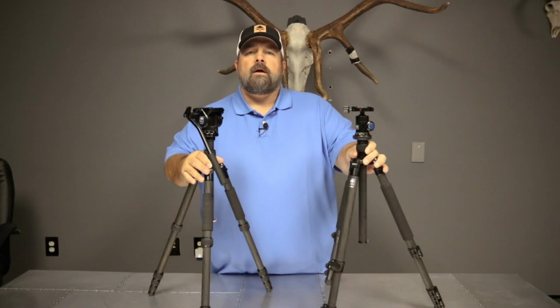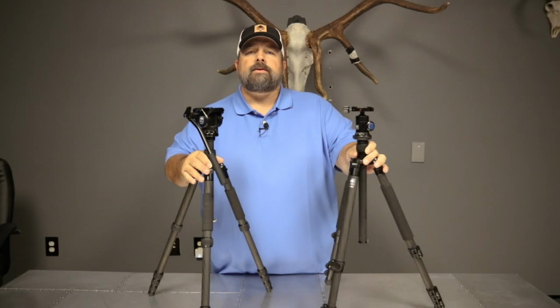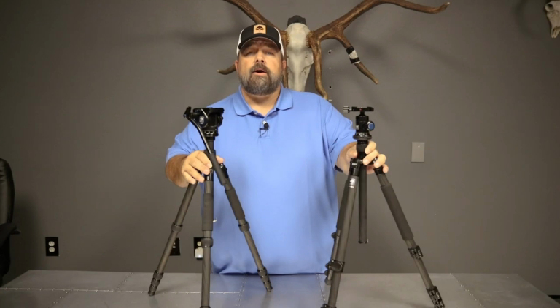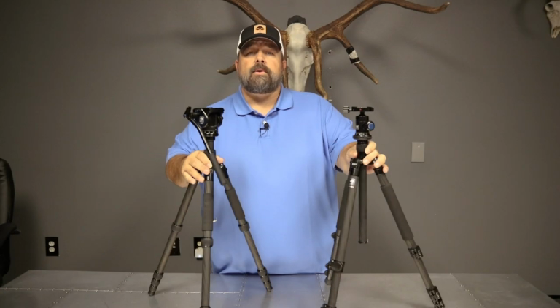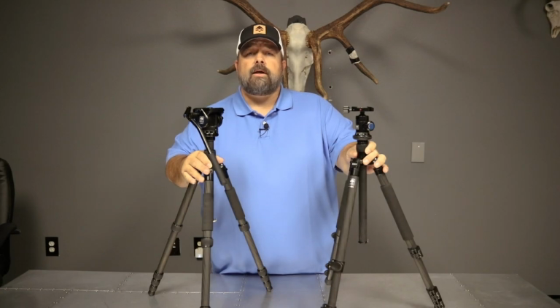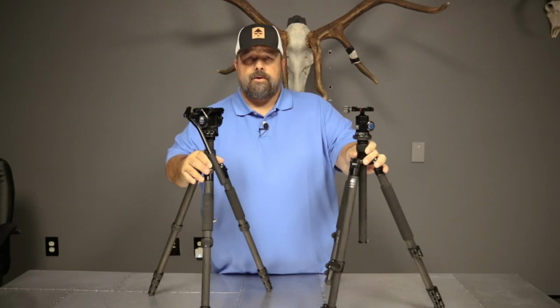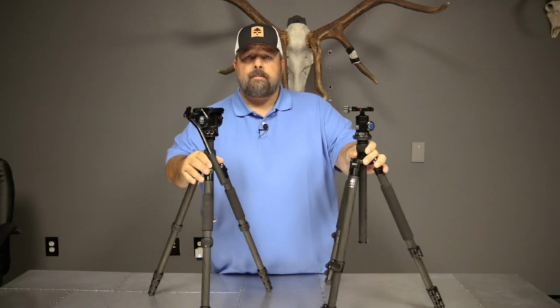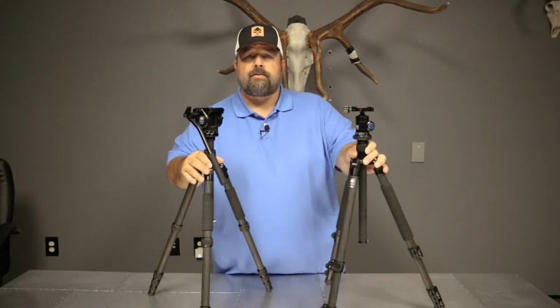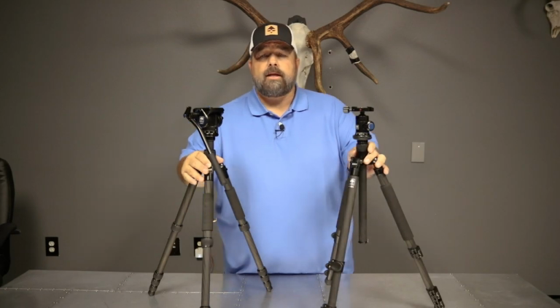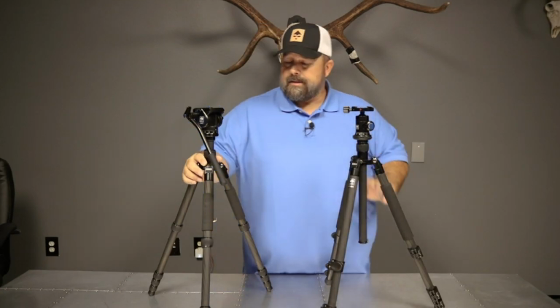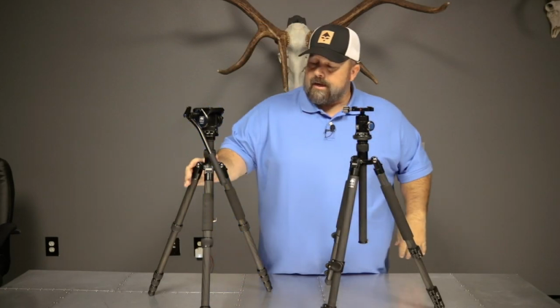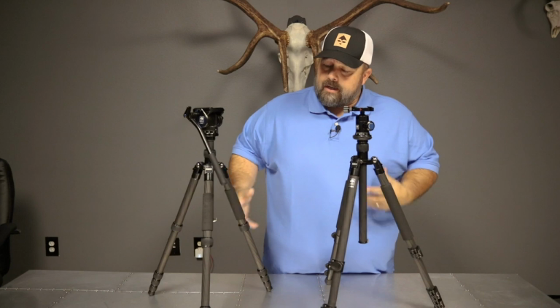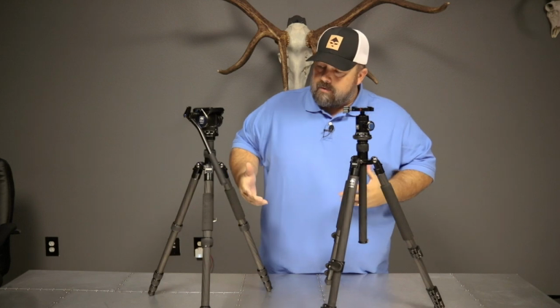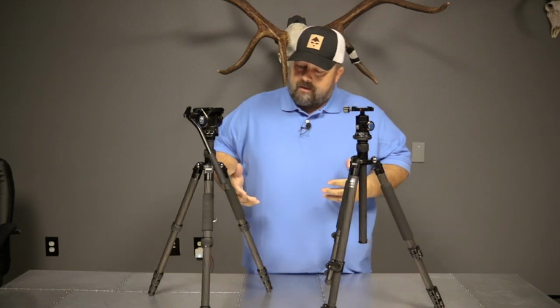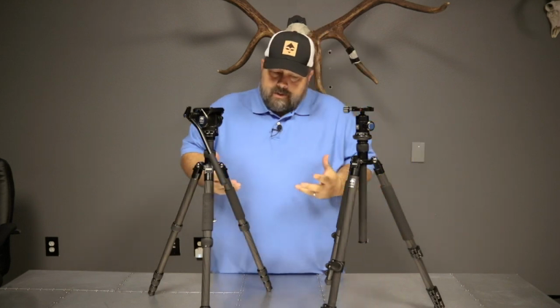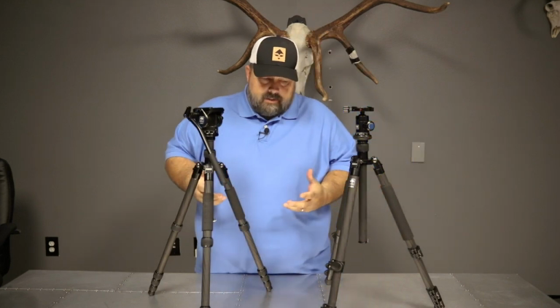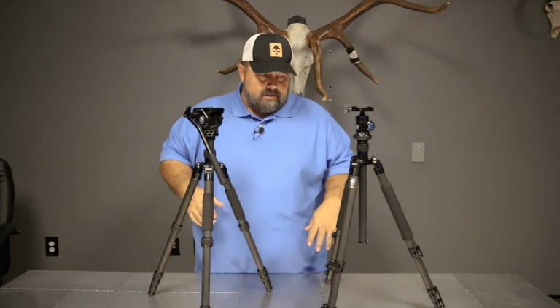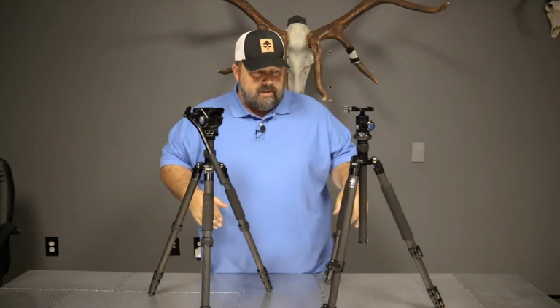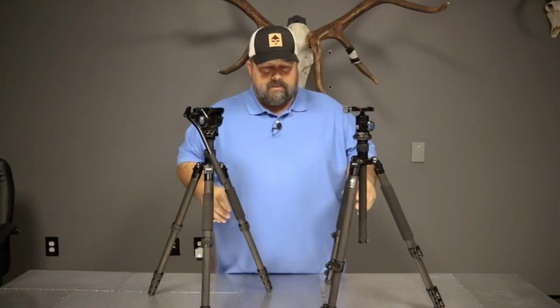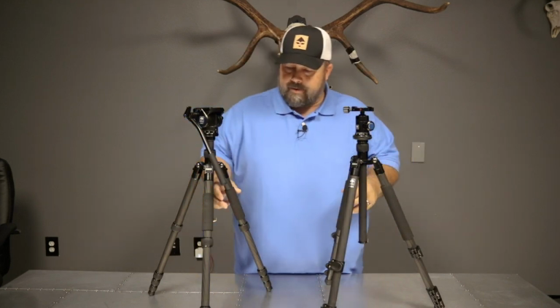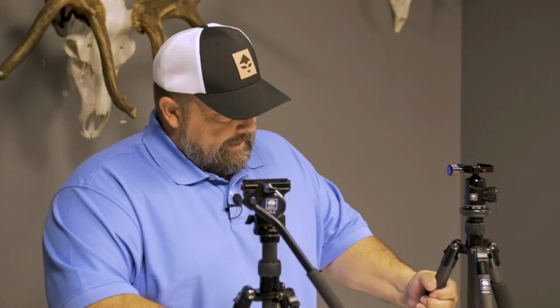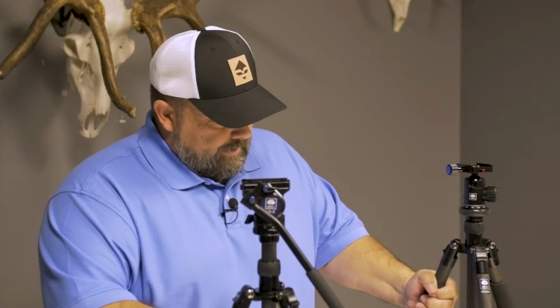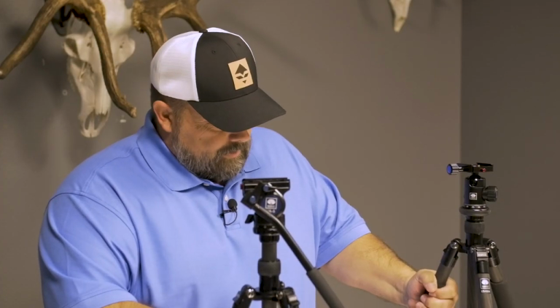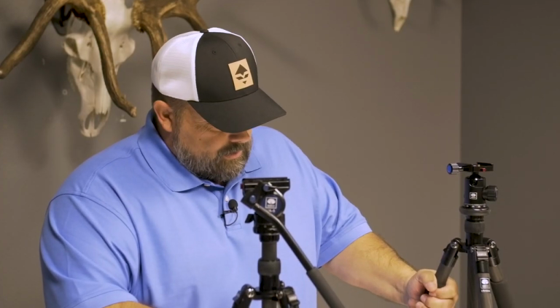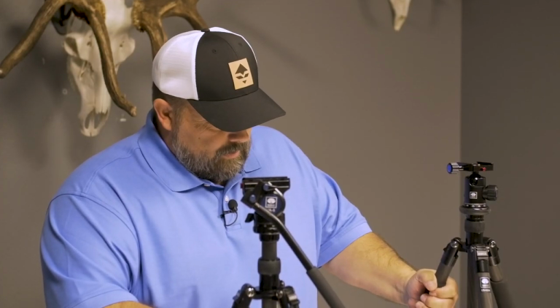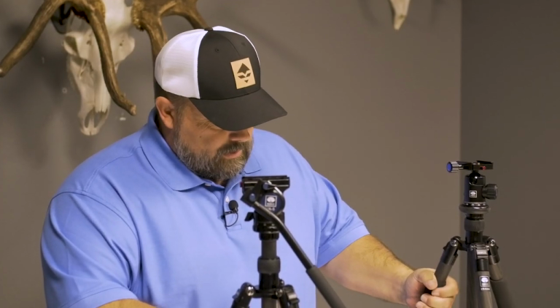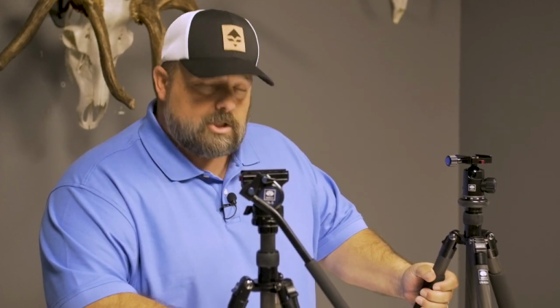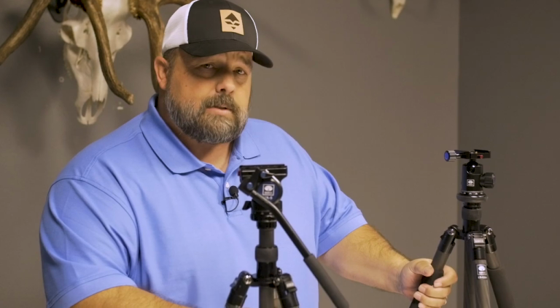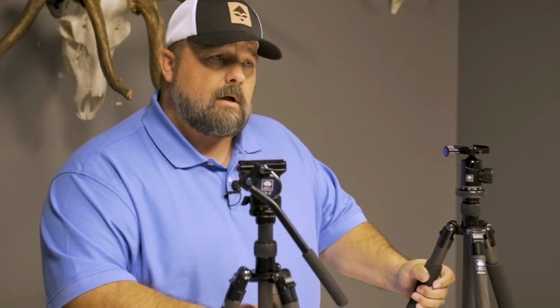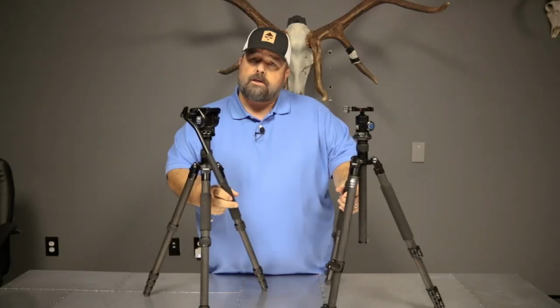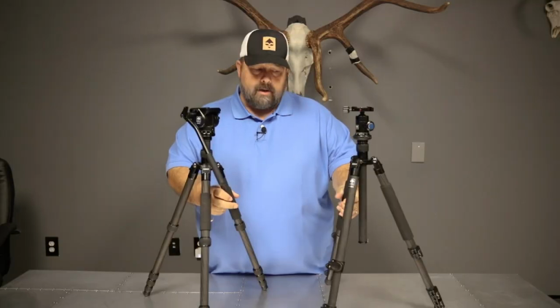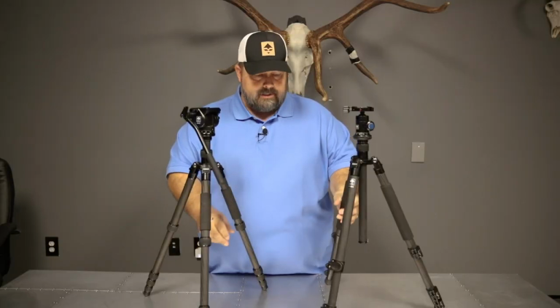Hi, this is Cody with GoHunt, your new optics authority. We're going to cover a question today that seems to be coming up quite a bit, and it really pertains to adjustments on tripod legs.